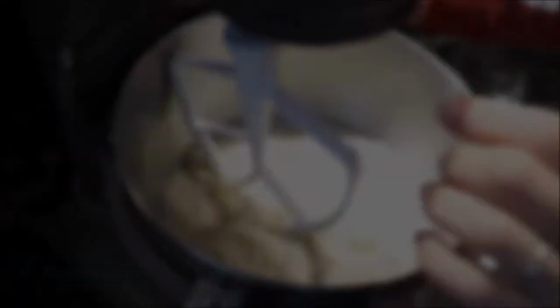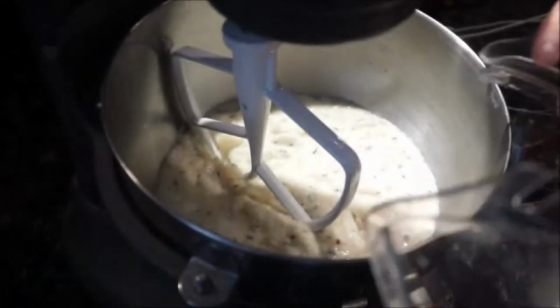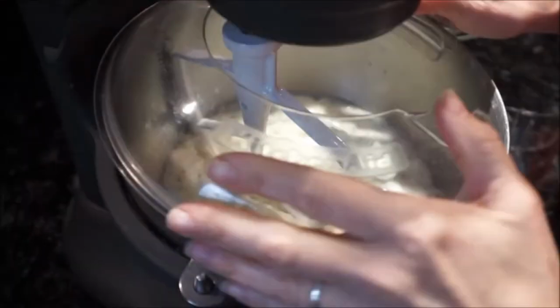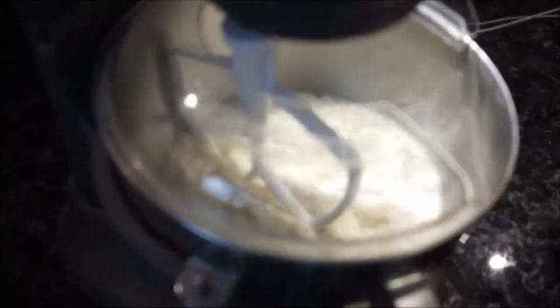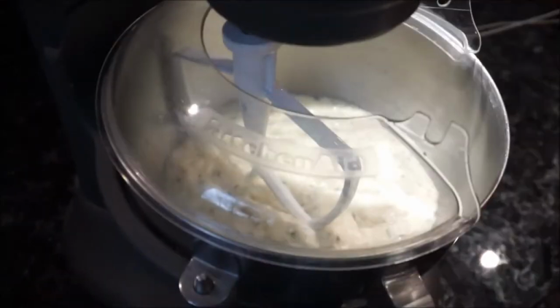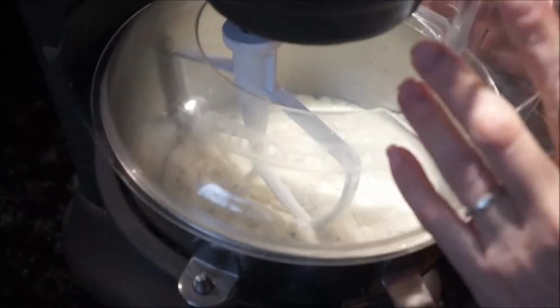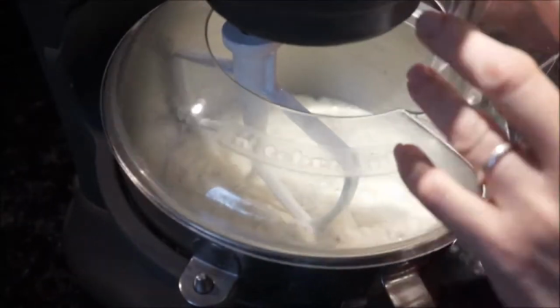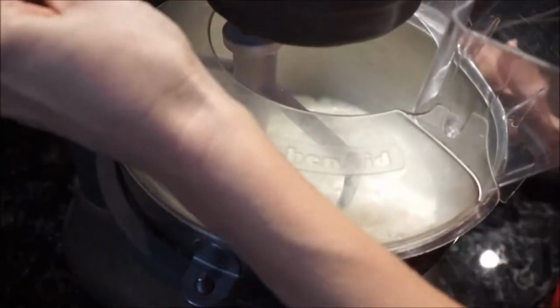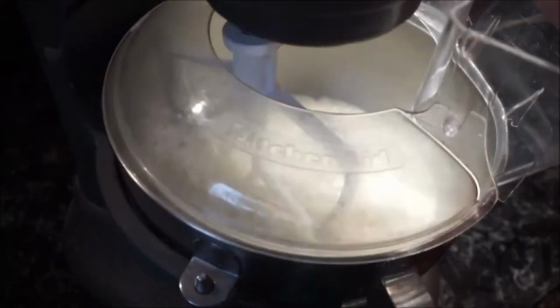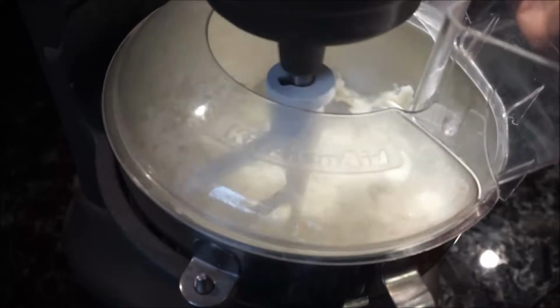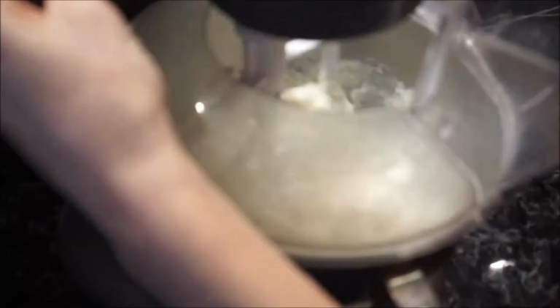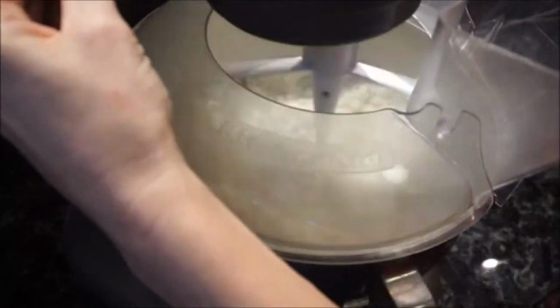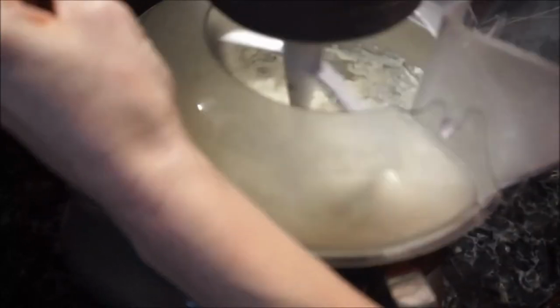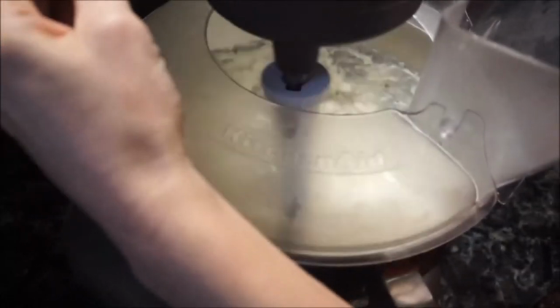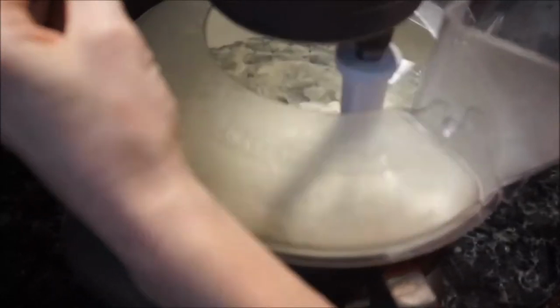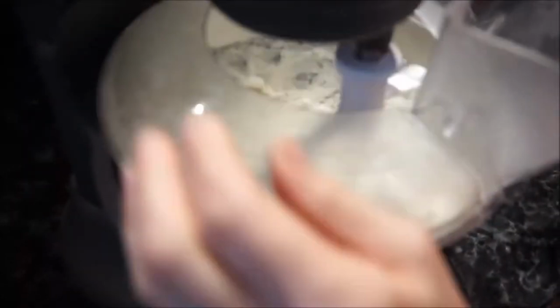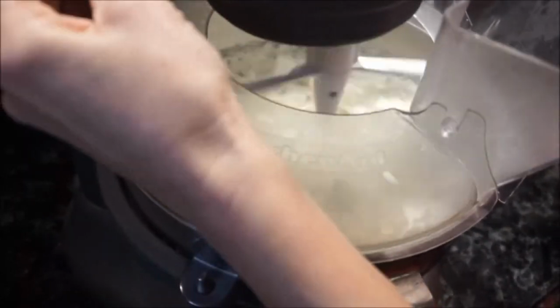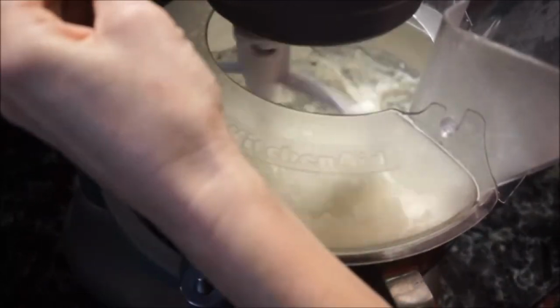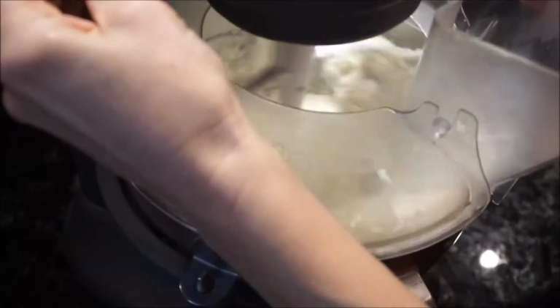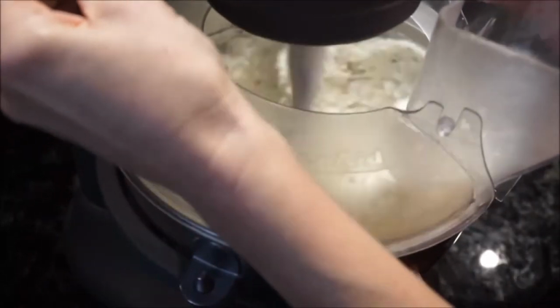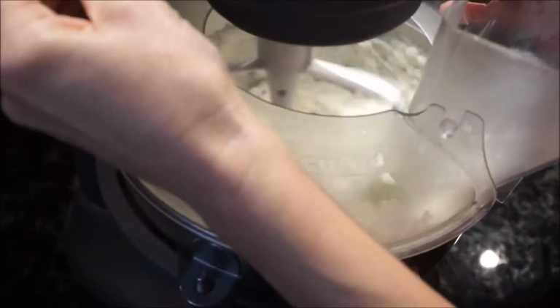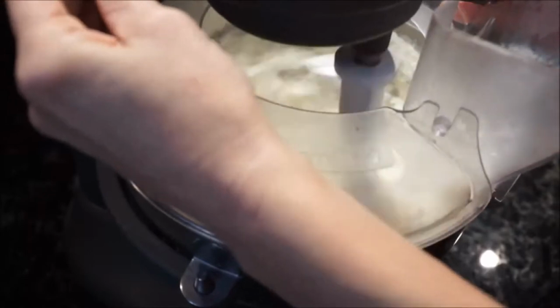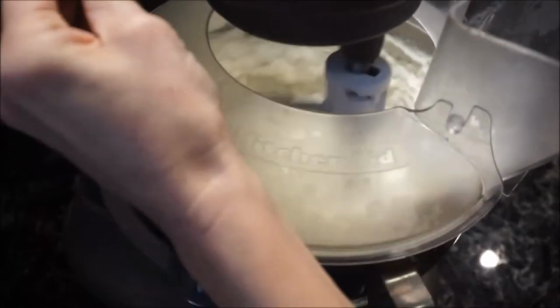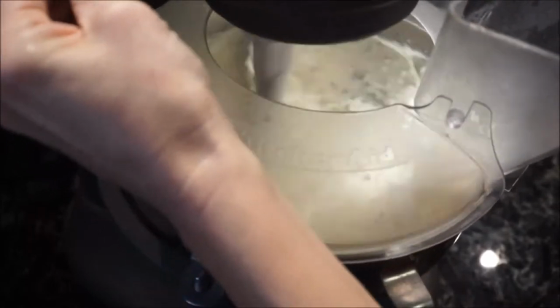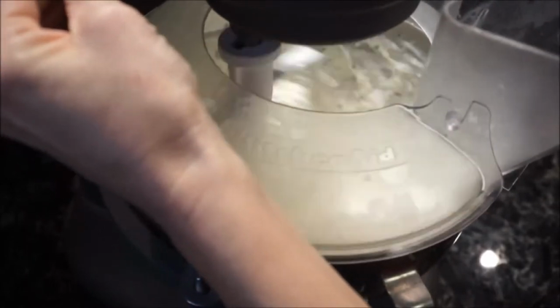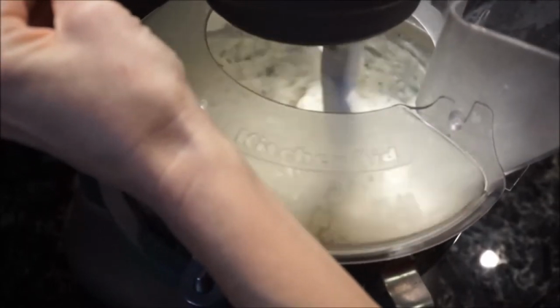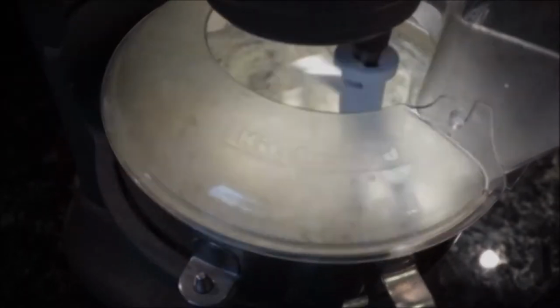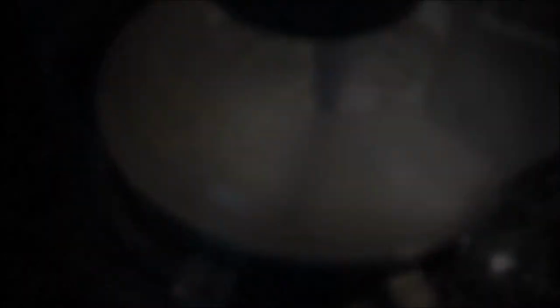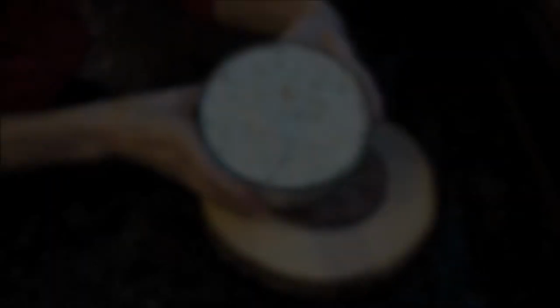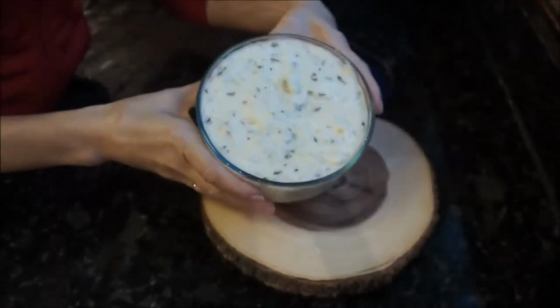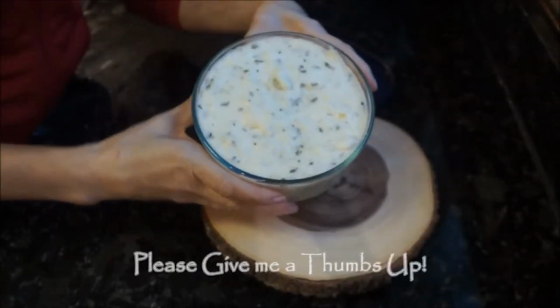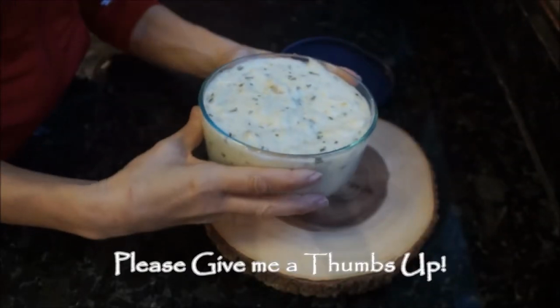Finally, if you want your potatoes to be extra creamy, go ahead and put them in your electric mixer along with your Parmesan cheese. If you don't use the electric mixer, that's okay — just go ahead and add the Parmesan cheese right before you're about to serve.